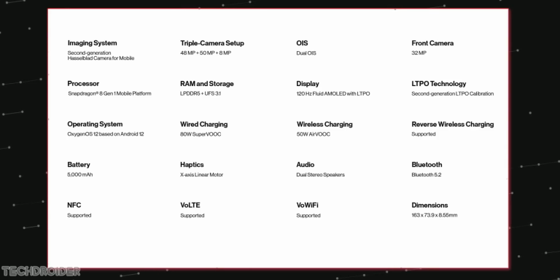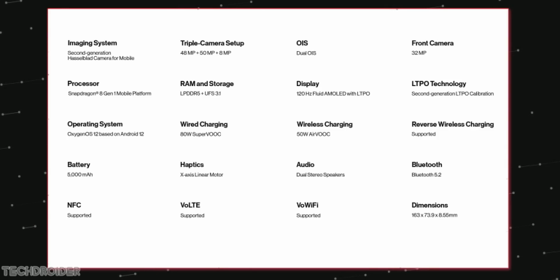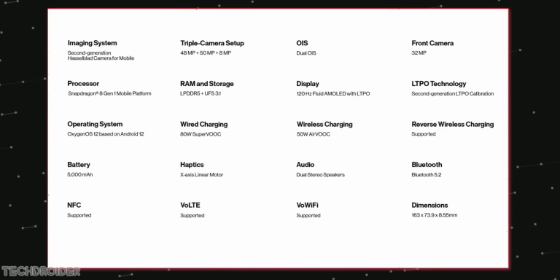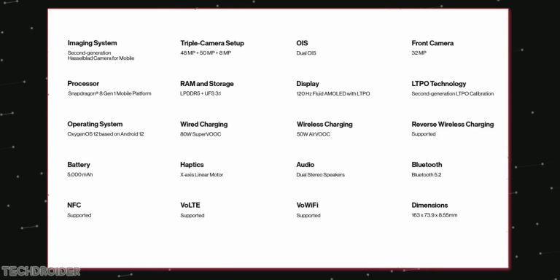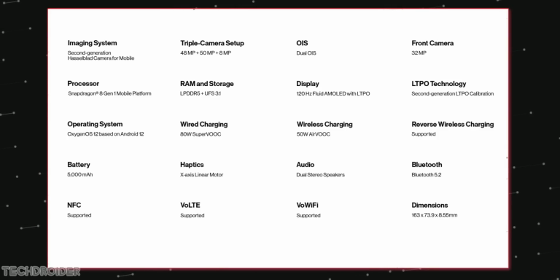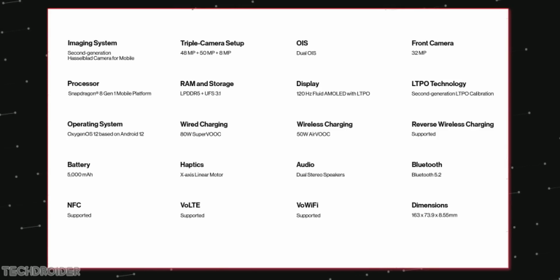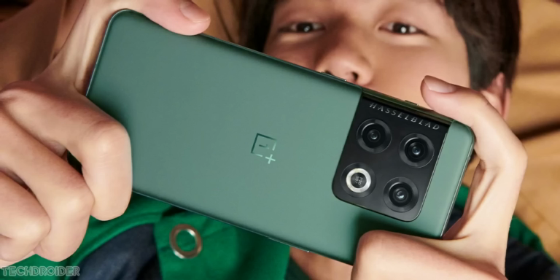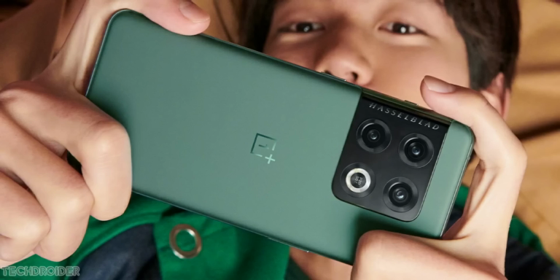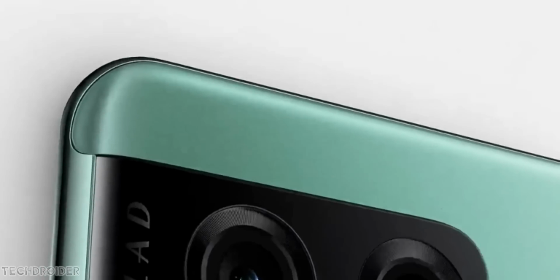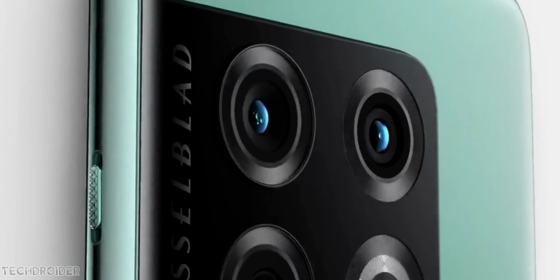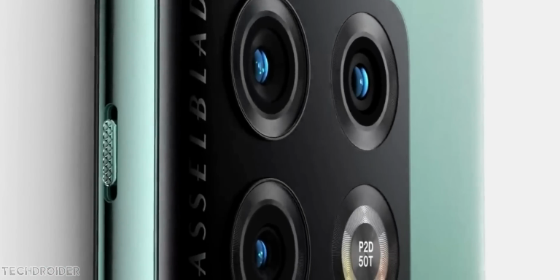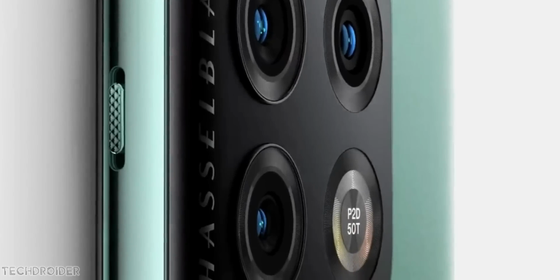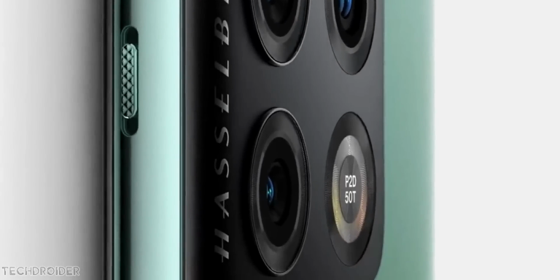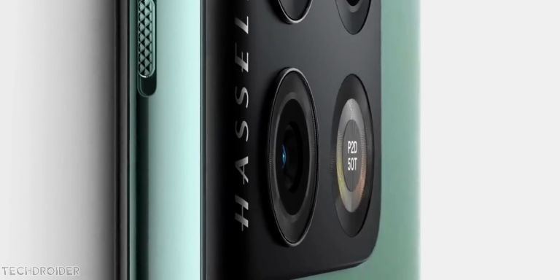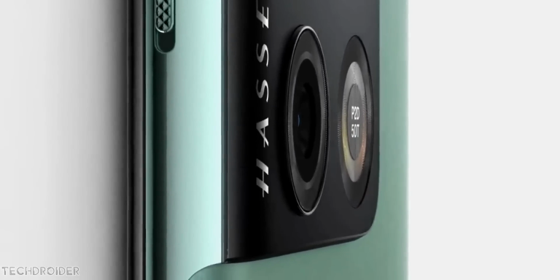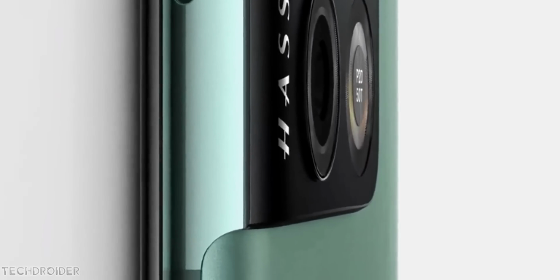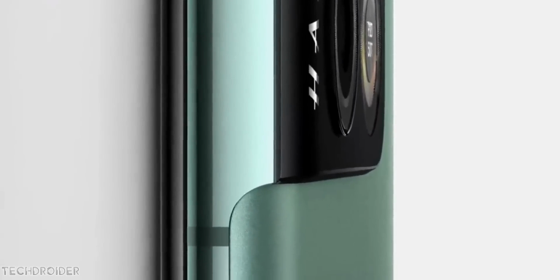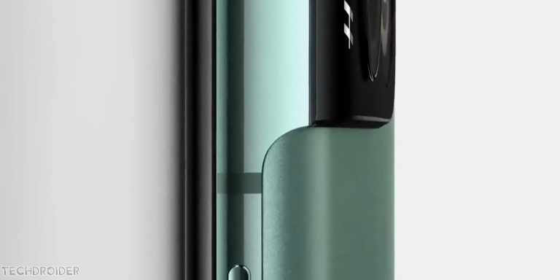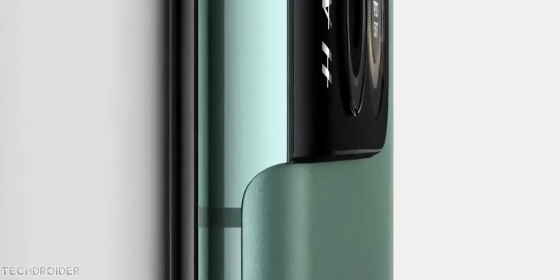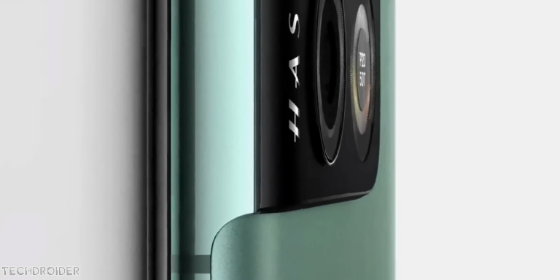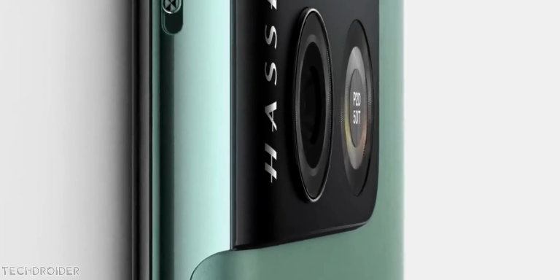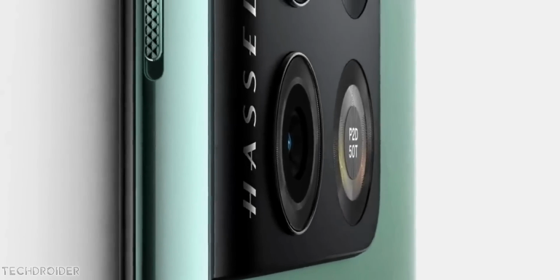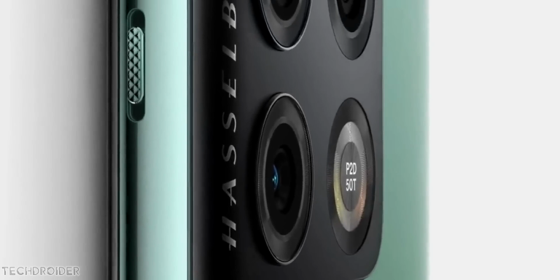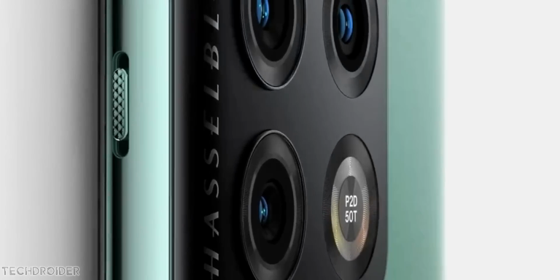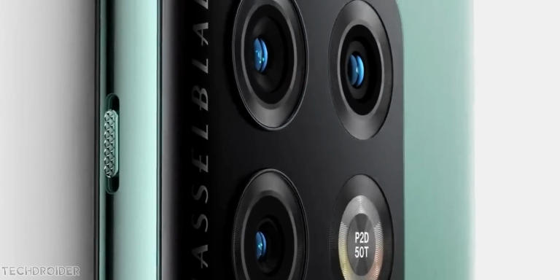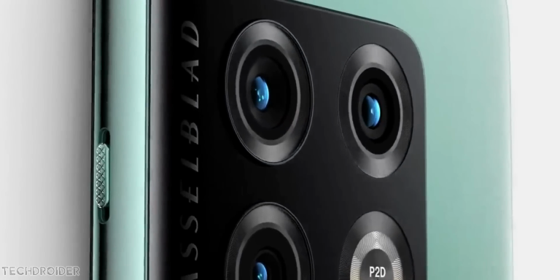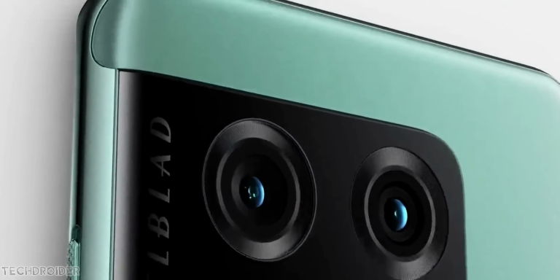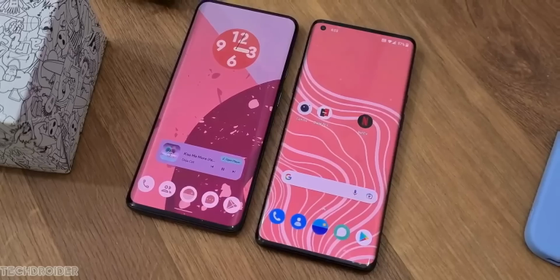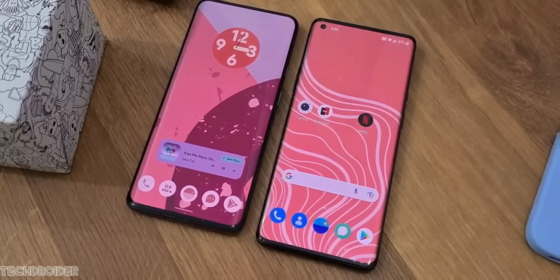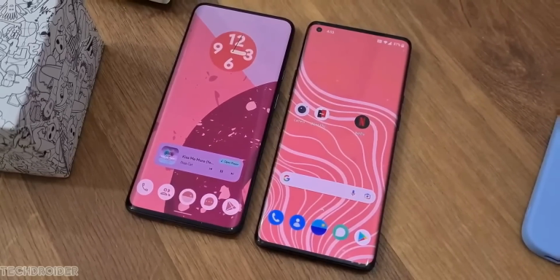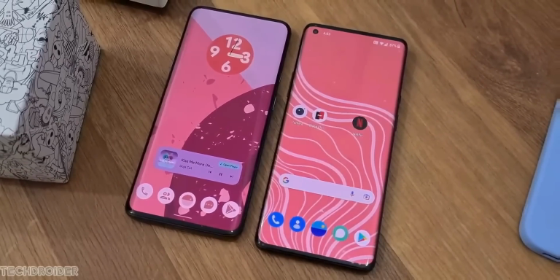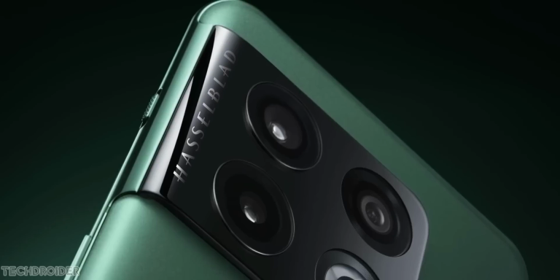The official specs include the Snapdragon 8 Gen 1 silicon with Adreno 730 GPU, a 5000 mAh battery, 80 watts wired fast charging, 50 watts wireless charging, 2nd gen LTPO display tech, 2nd gen Hasselblad collaboration, and of course an IP68 rating.